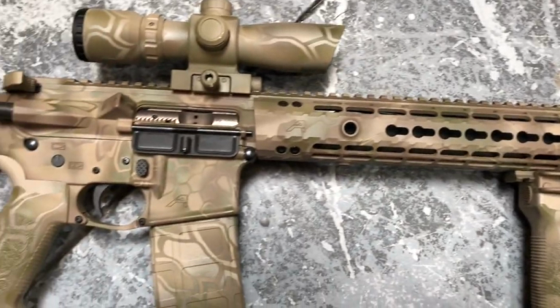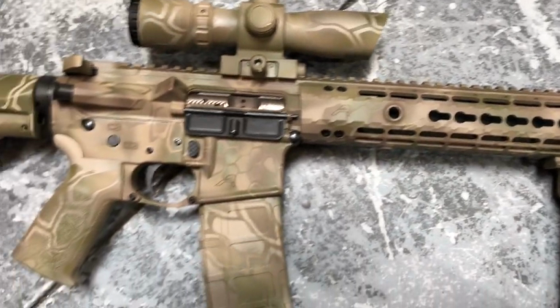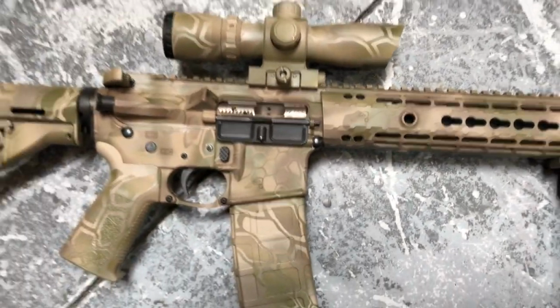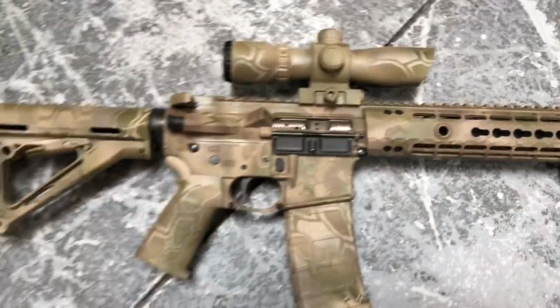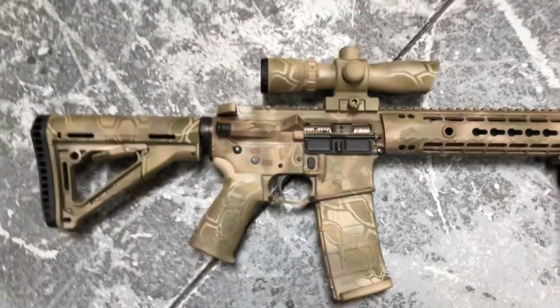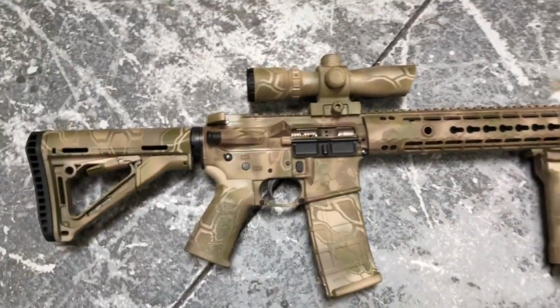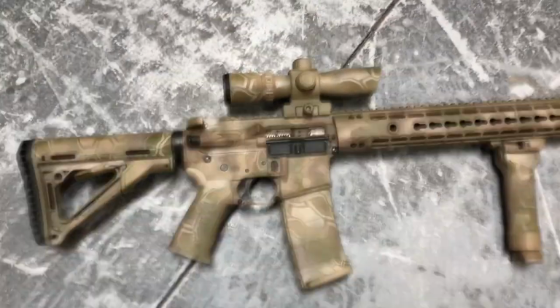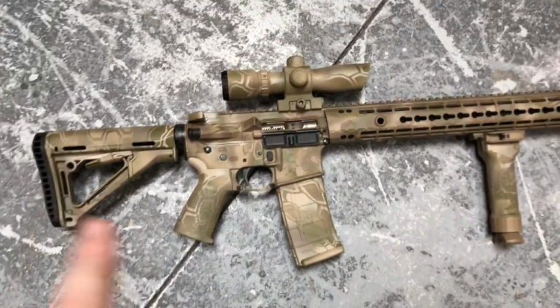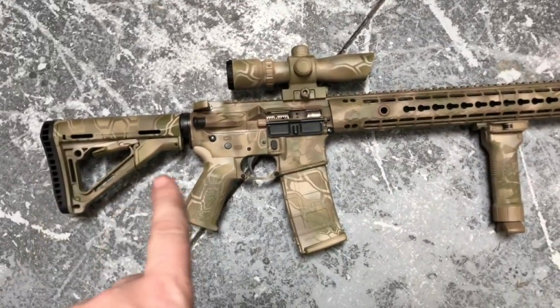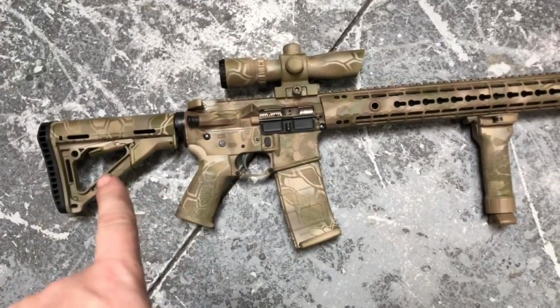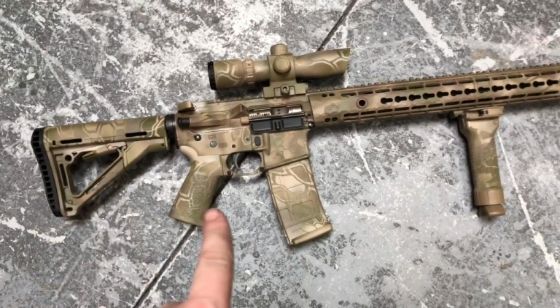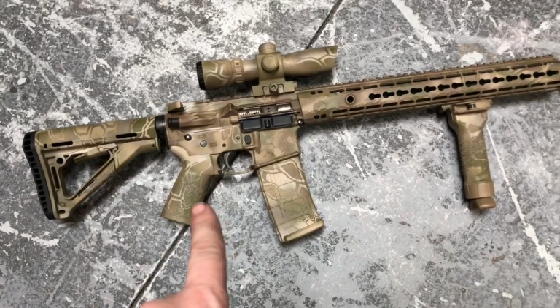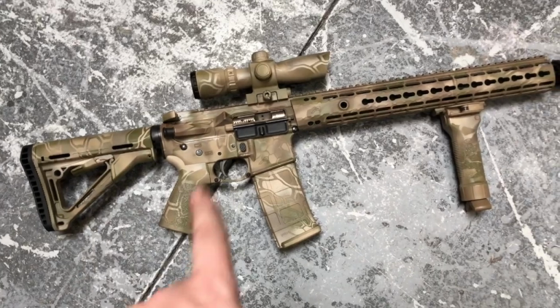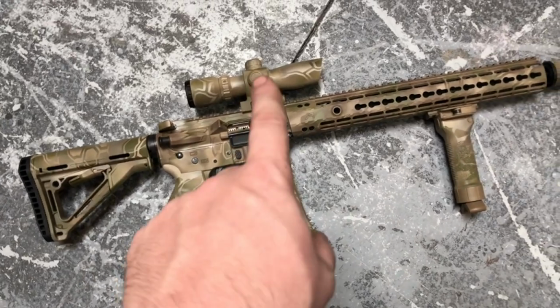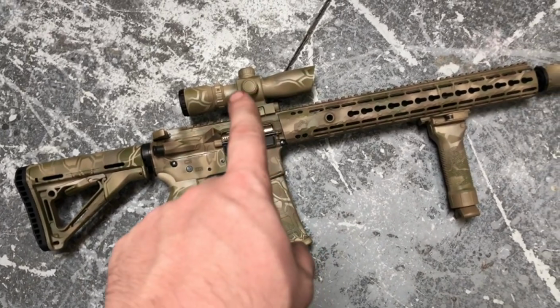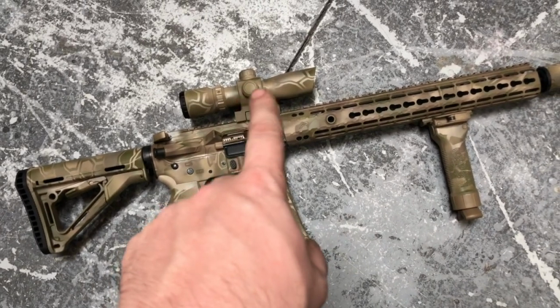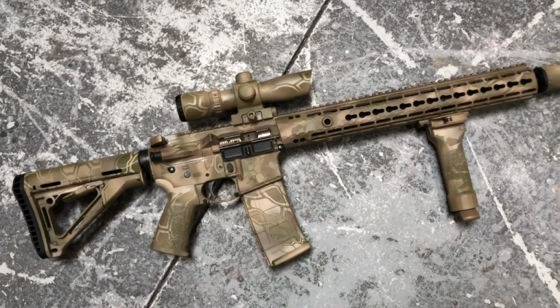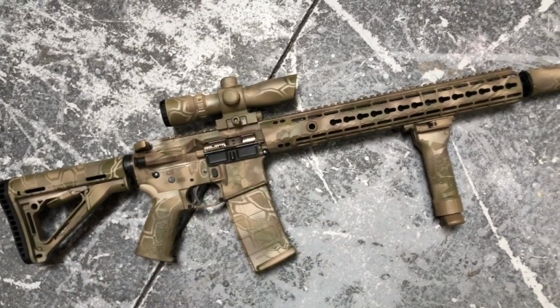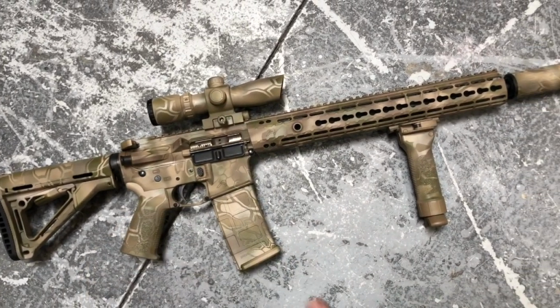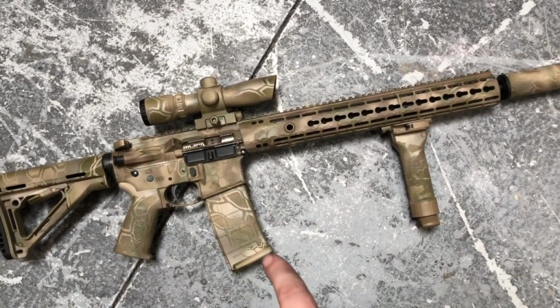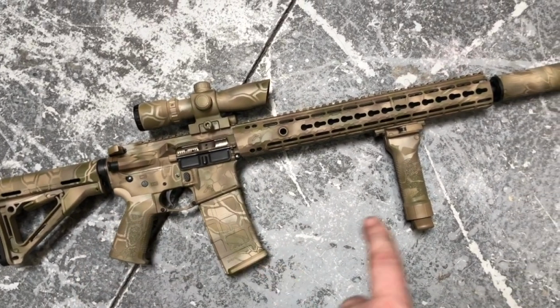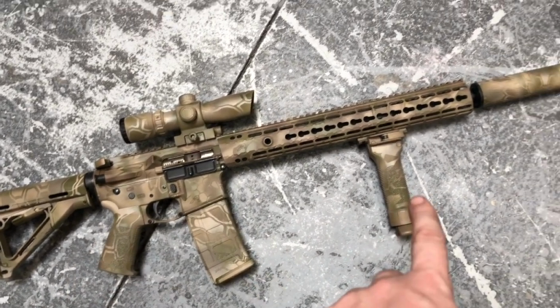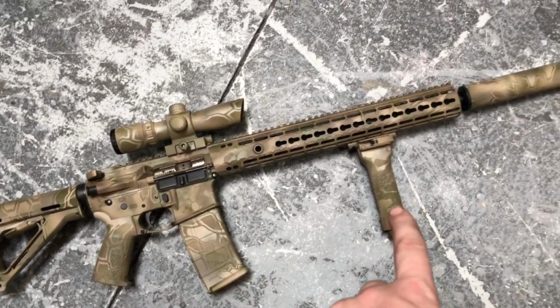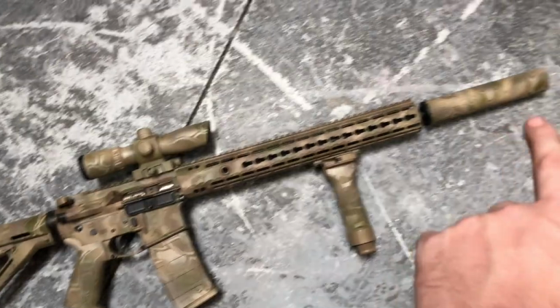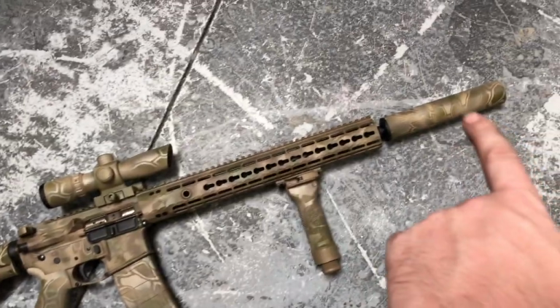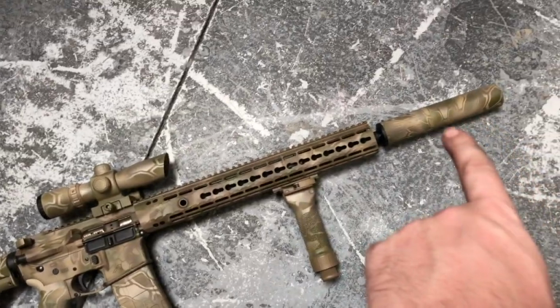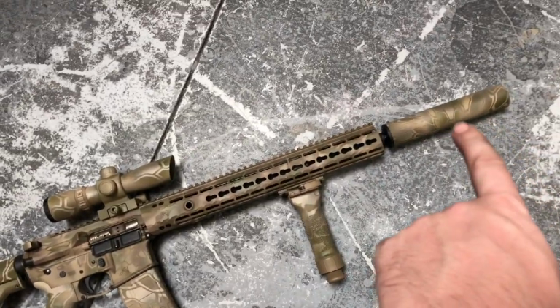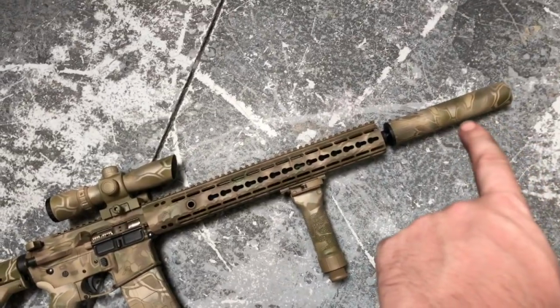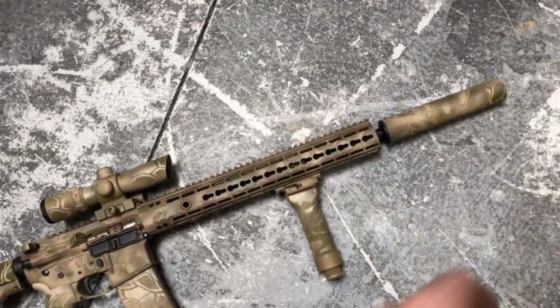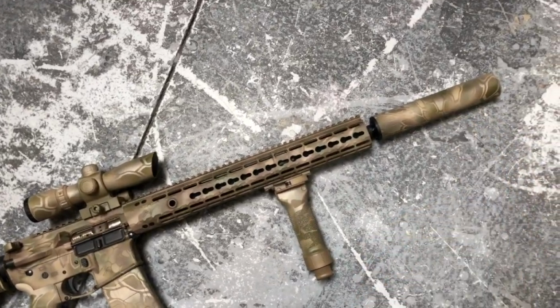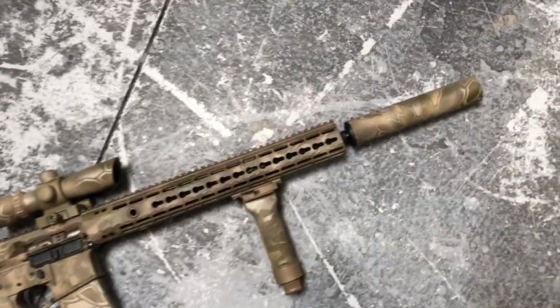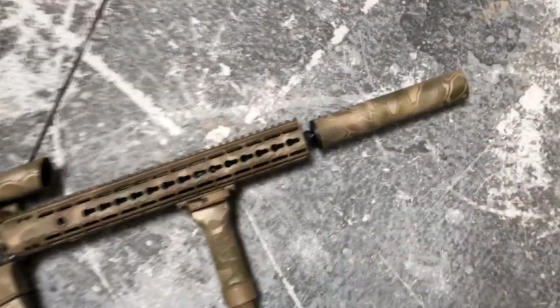The gentleman who bought this from a local shop wanted the buttstock, his grip, his little red dot up there, magazines, and his foregrip — also the Silencer Co. Hybrid — to match.